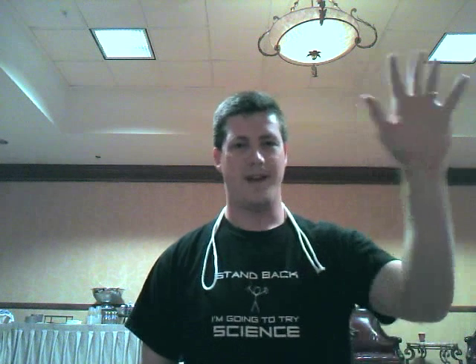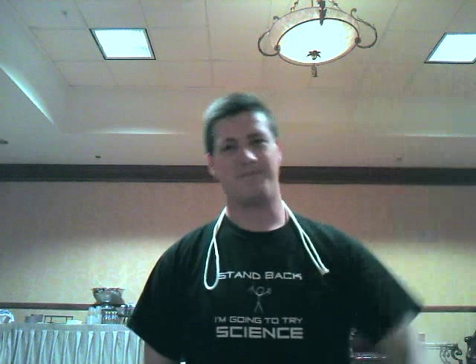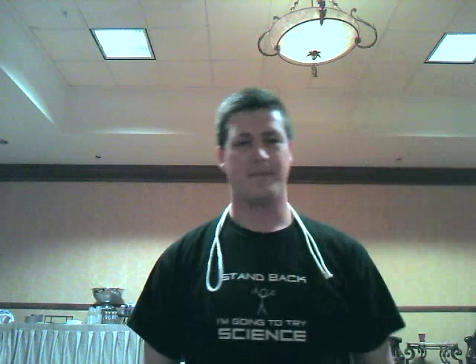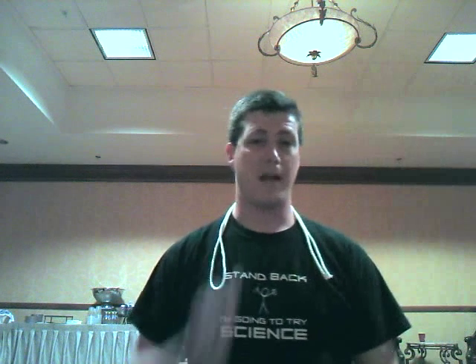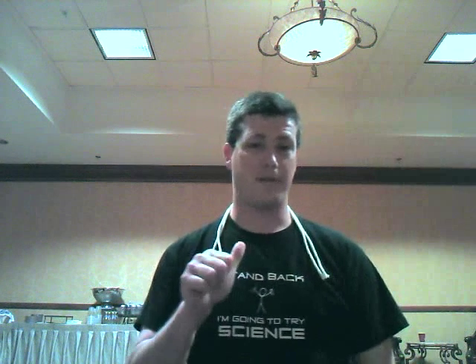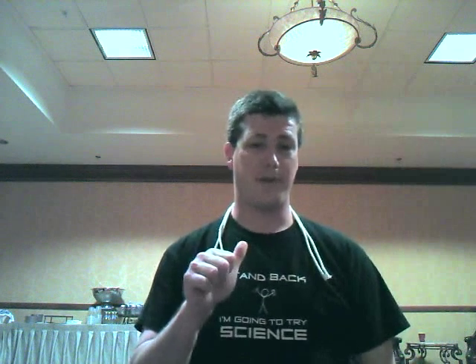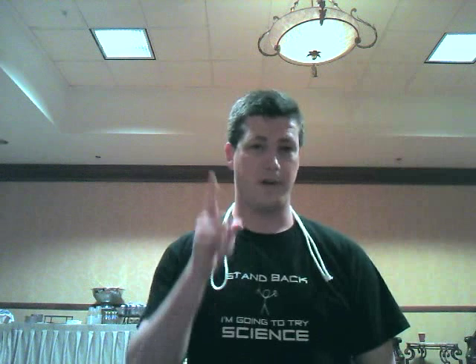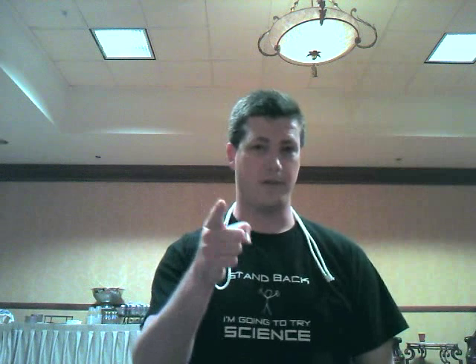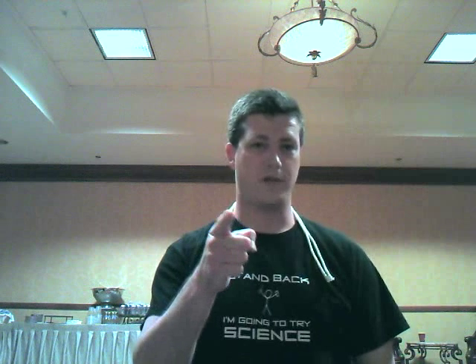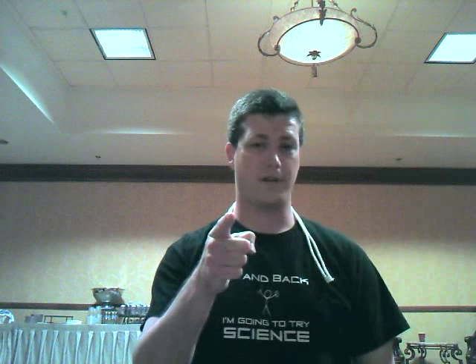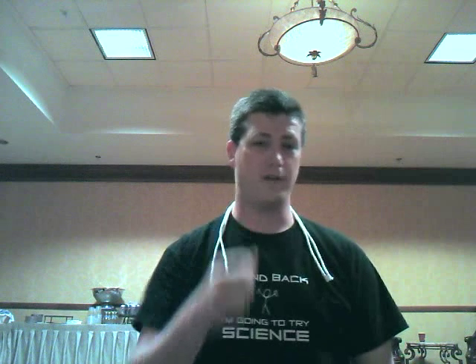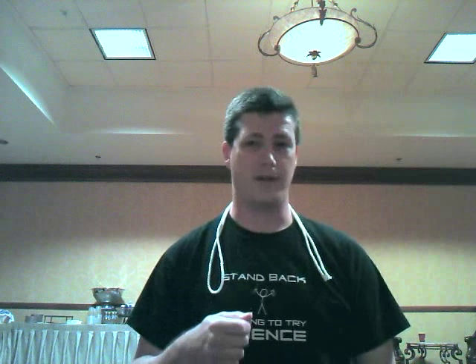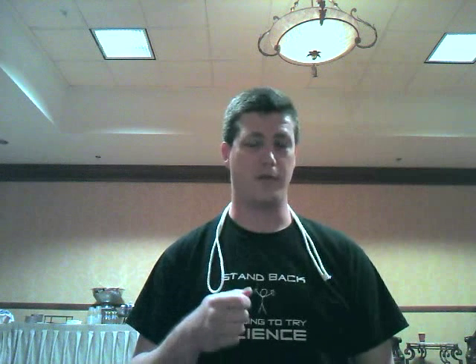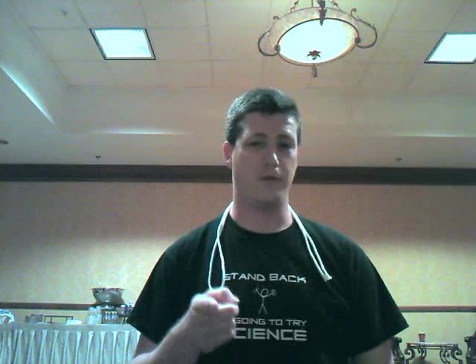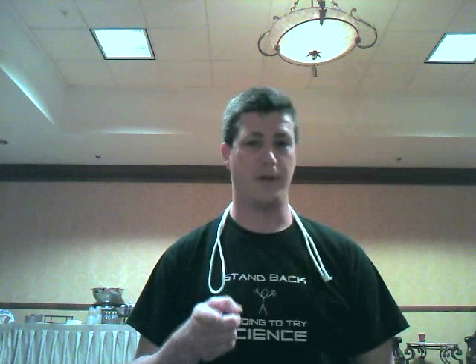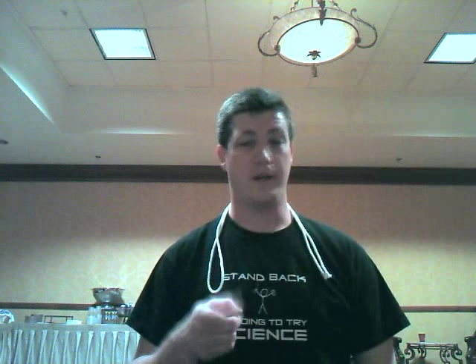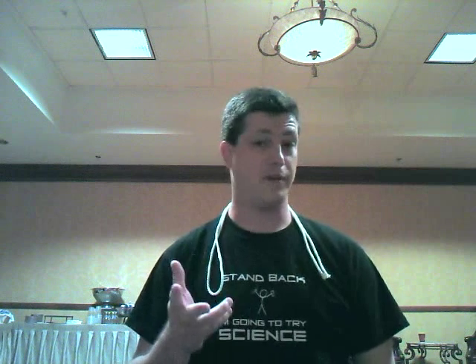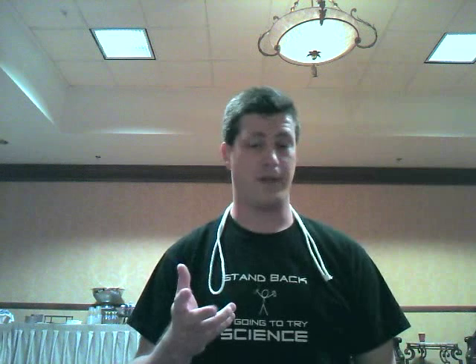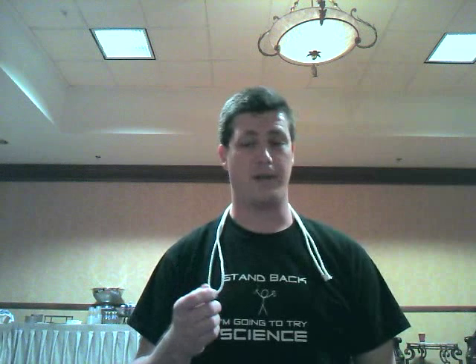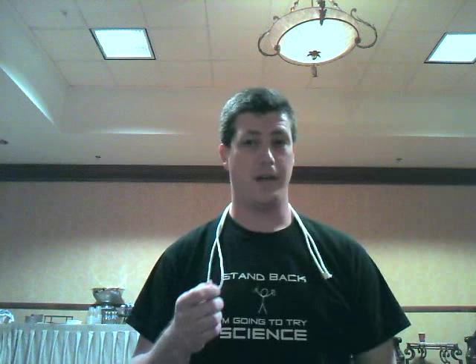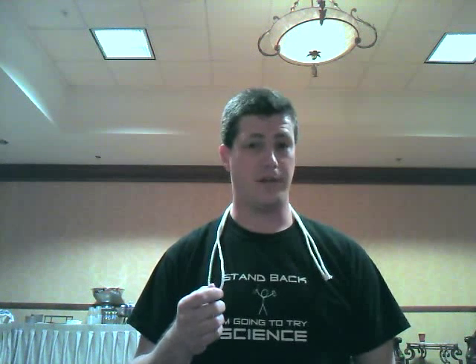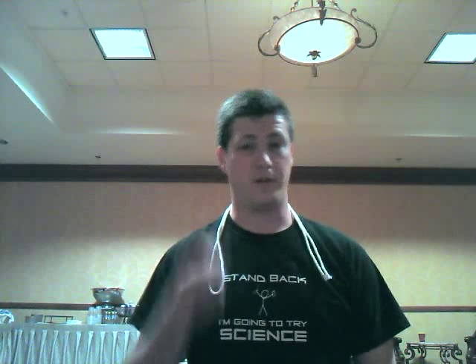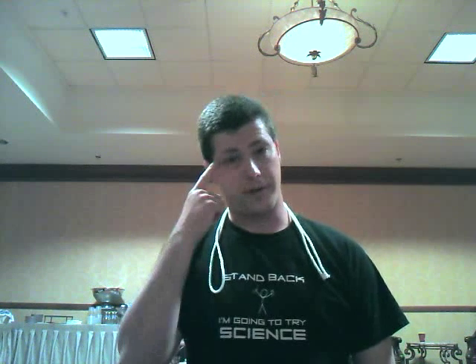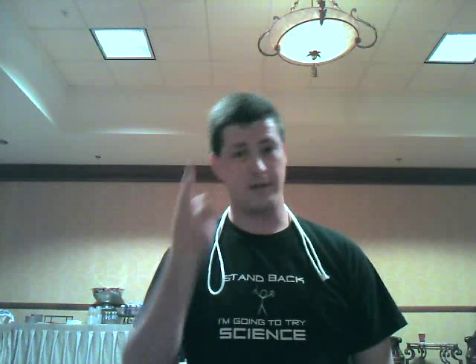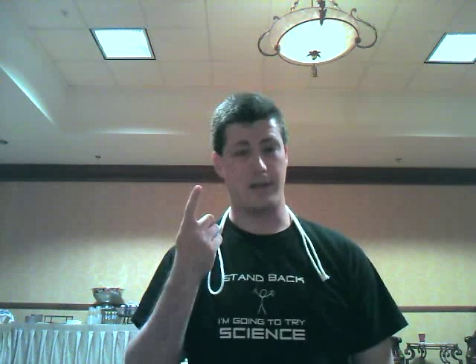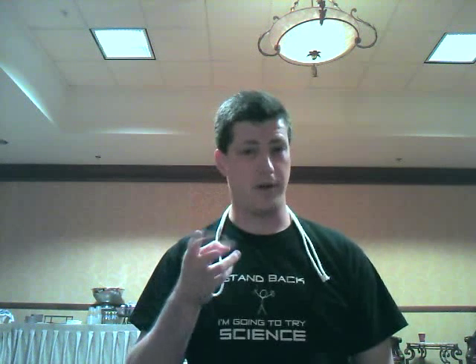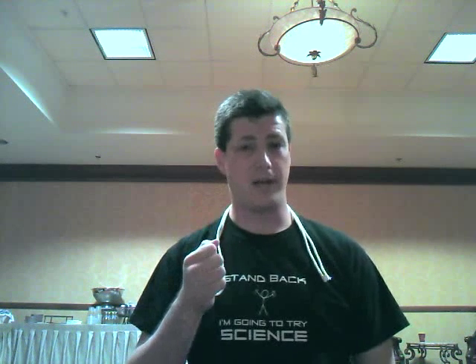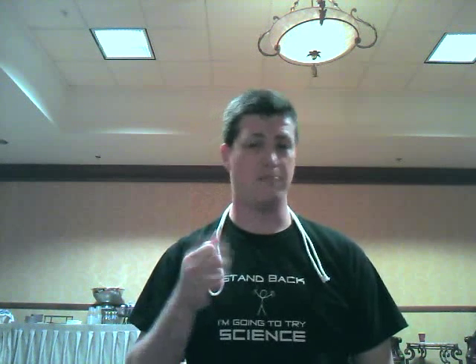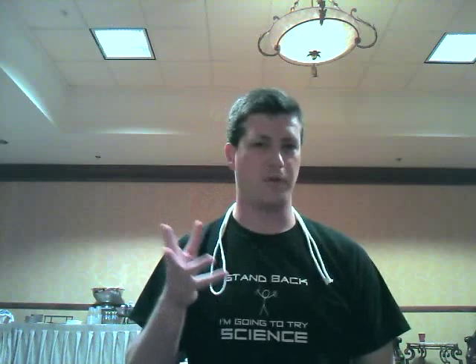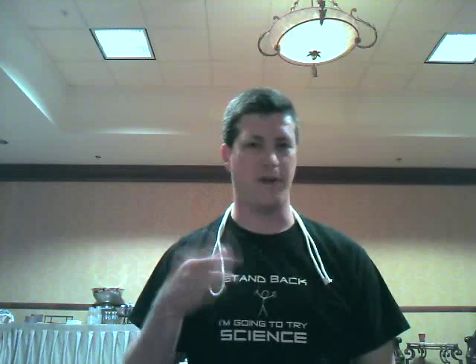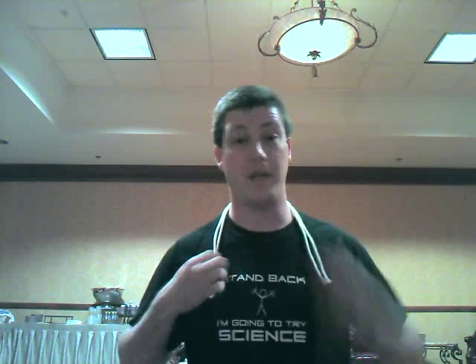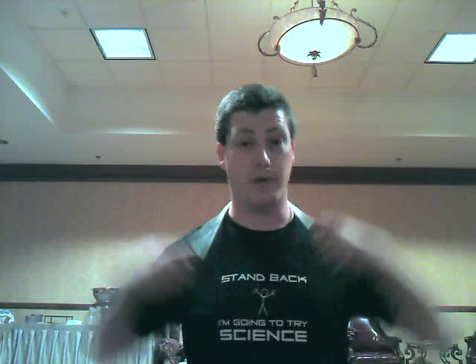Hey there! Matt Lowry, the Skeptical Teacher, here to show you a neat trick that you can show your students and your friends. It's a lesson in critical thinking and inquiry, and it's also a lot of fun. Here's how it works.